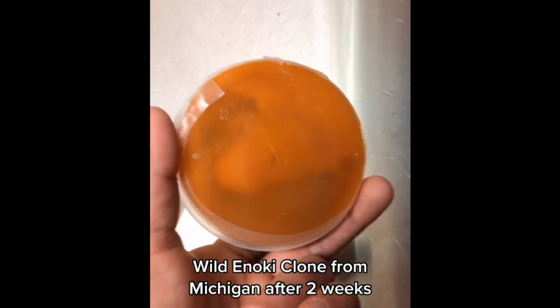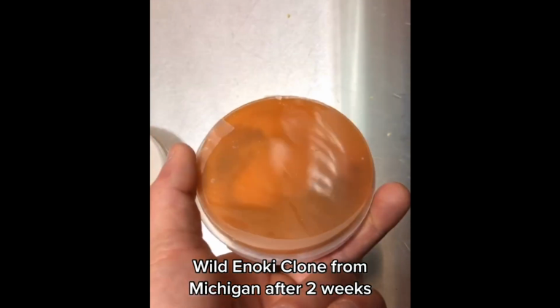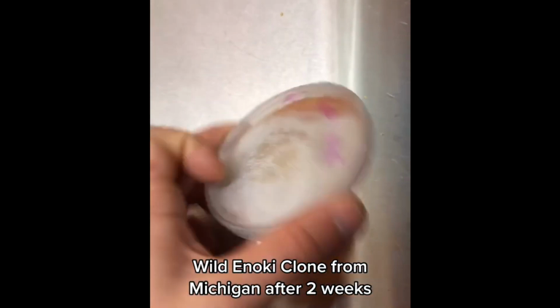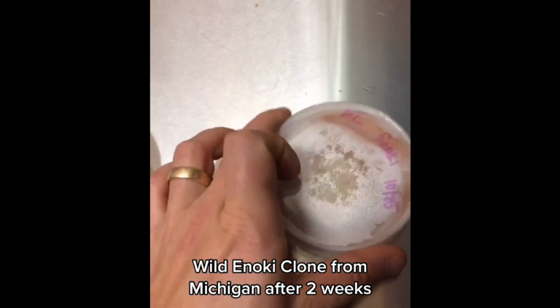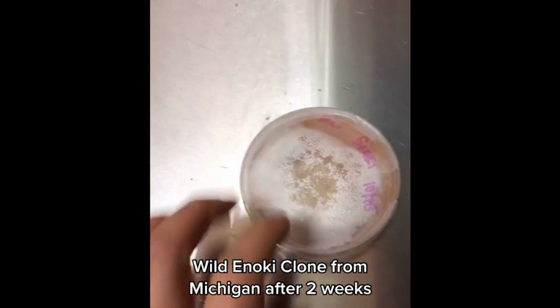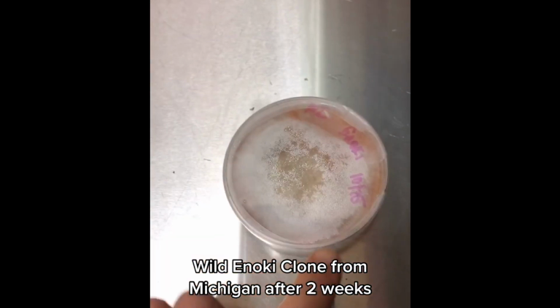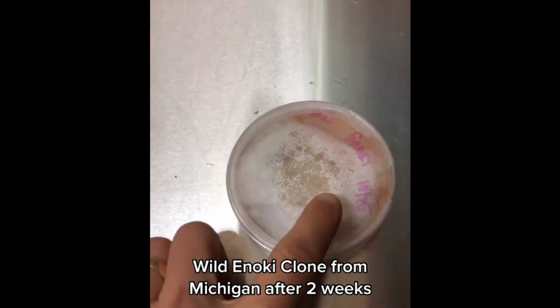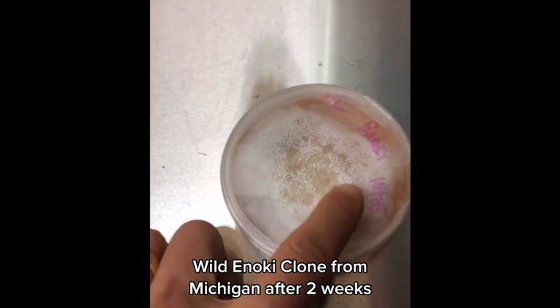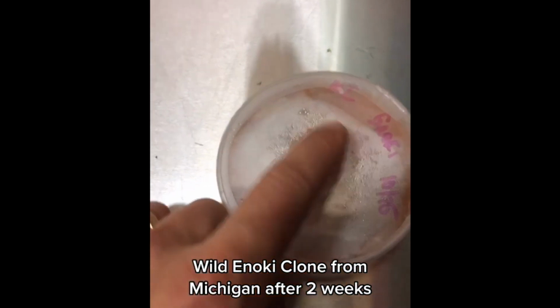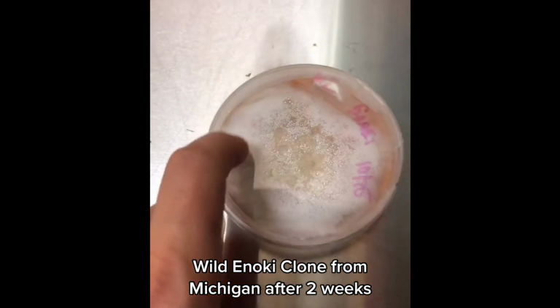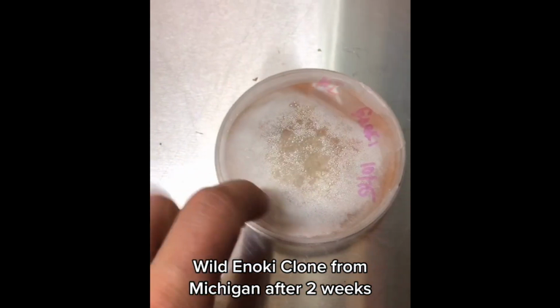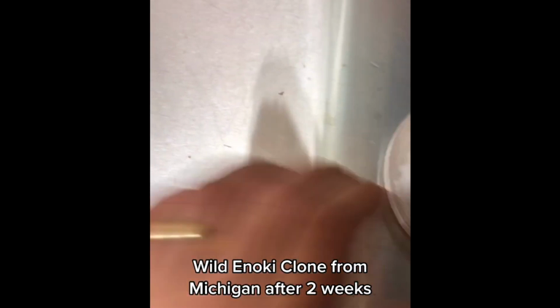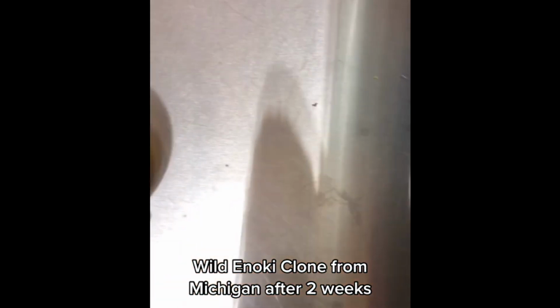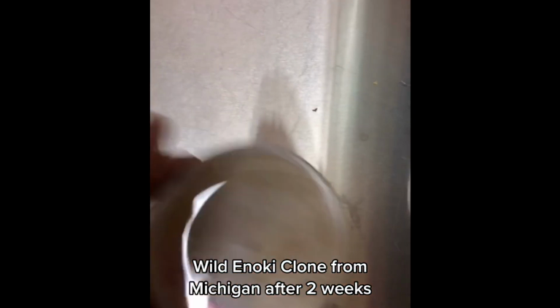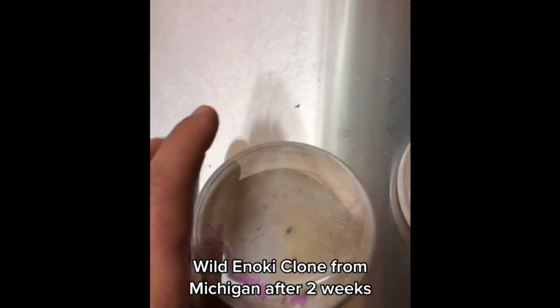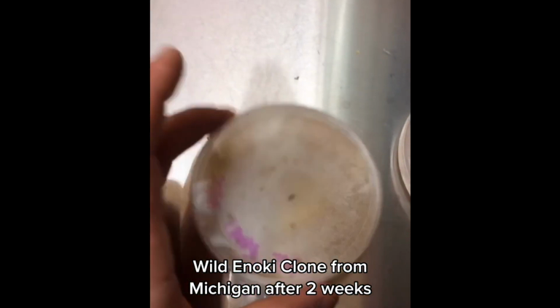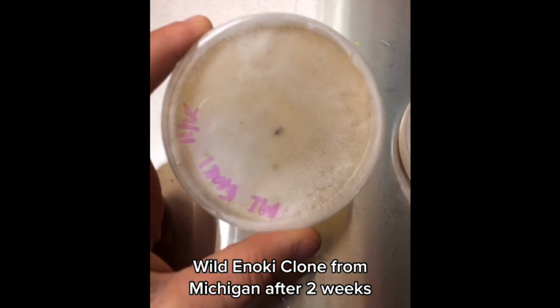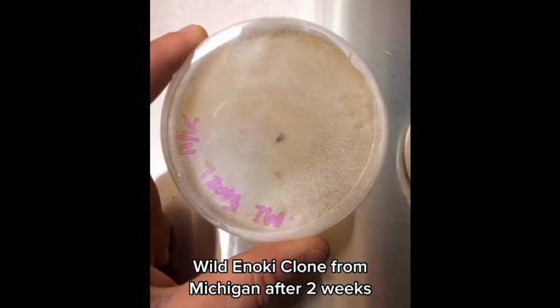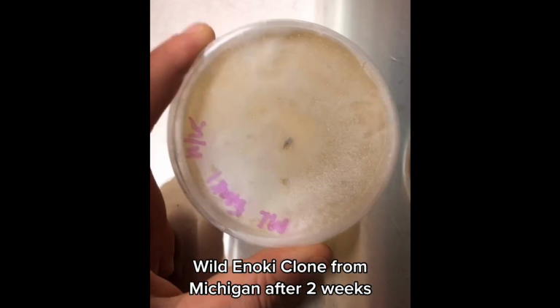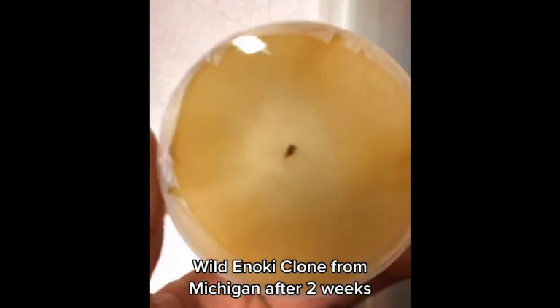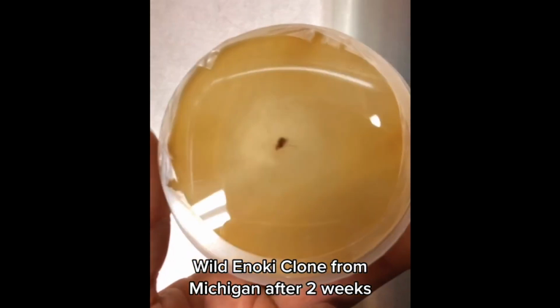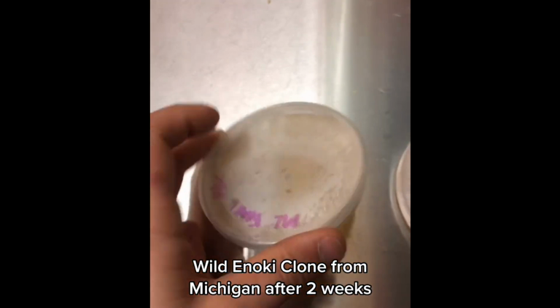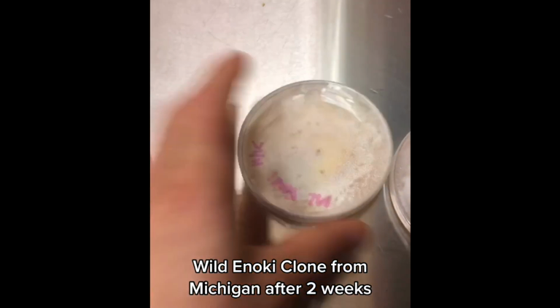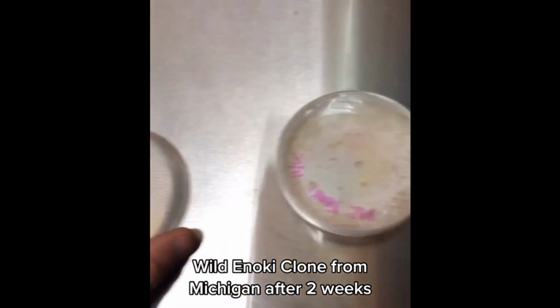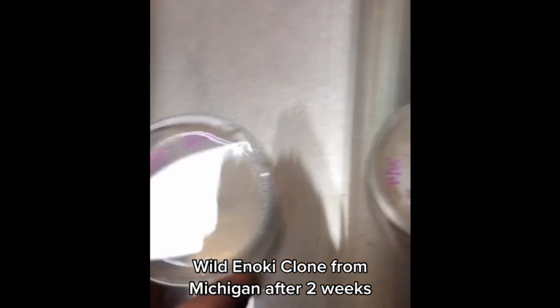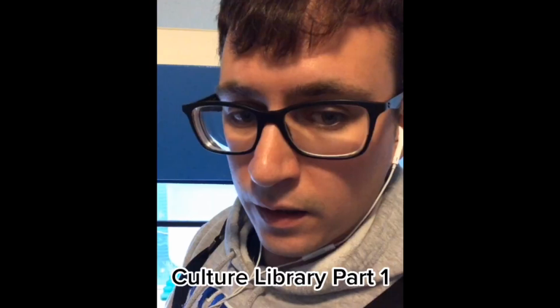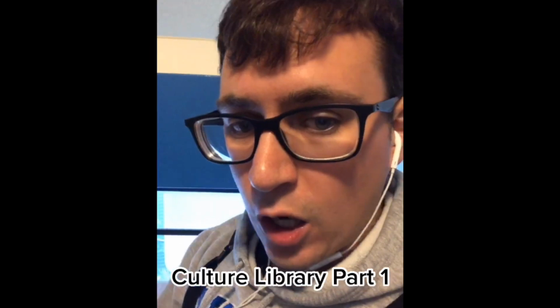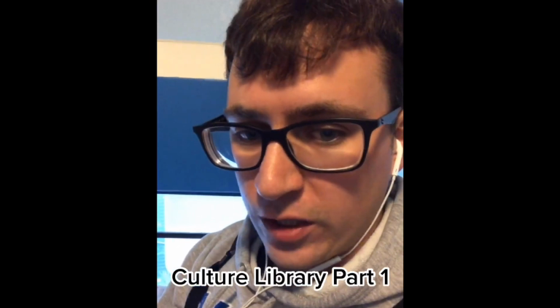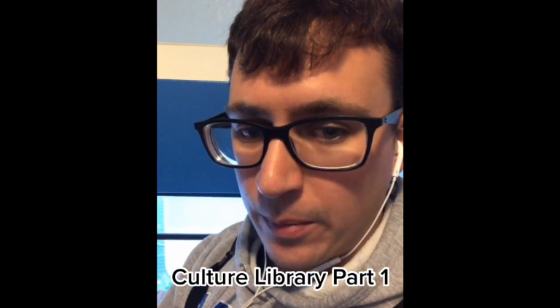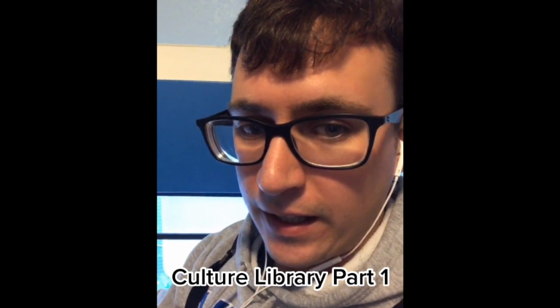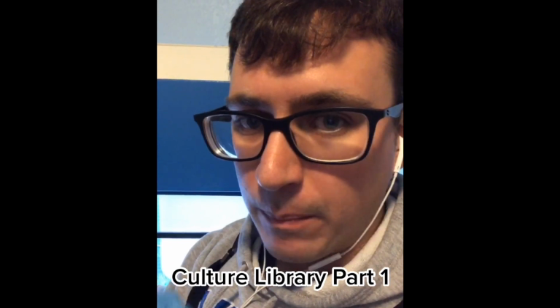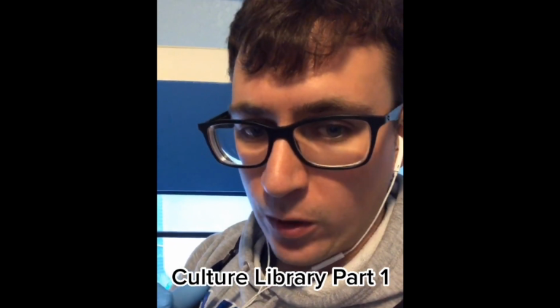Mushrooms from Michigan update. It's been two weeks since we cloned that wild enoki. We got some really nice growth on V9 and some MEA, so we'll be isolating that enoki culture. Culture library part one.